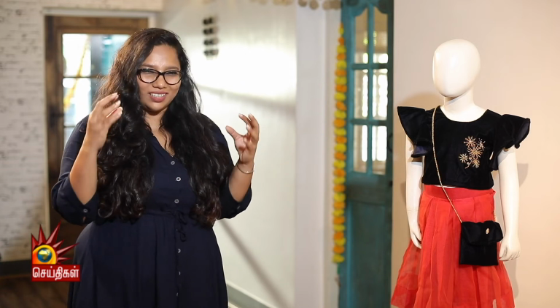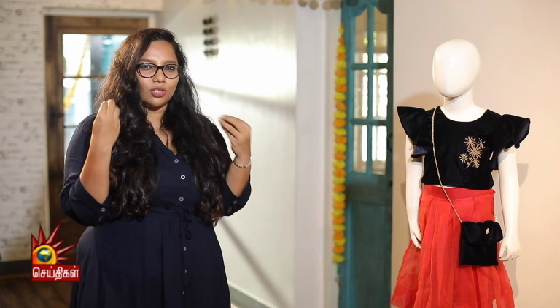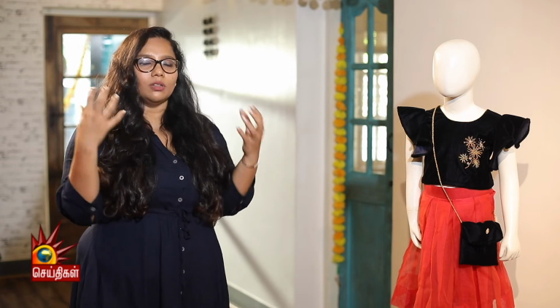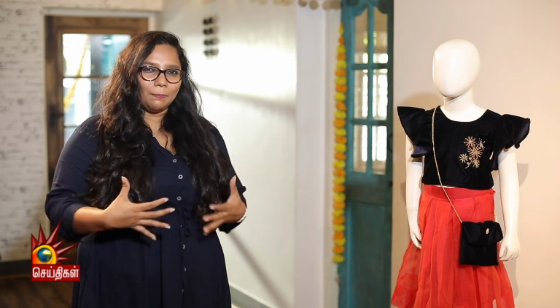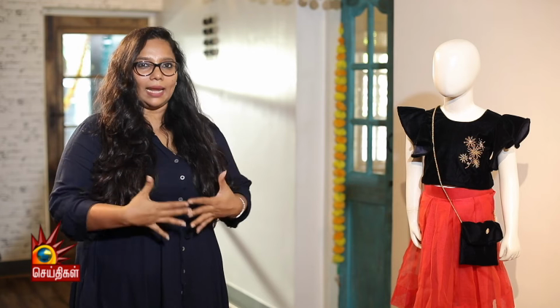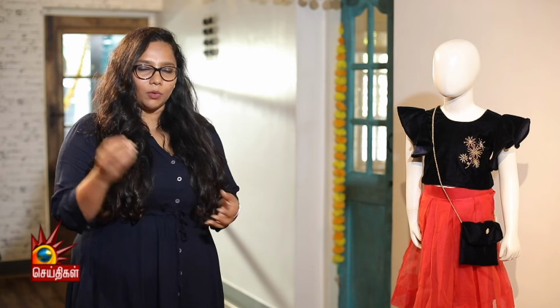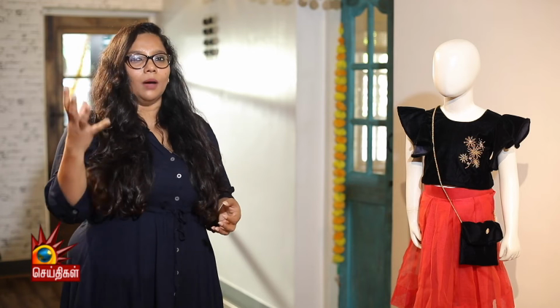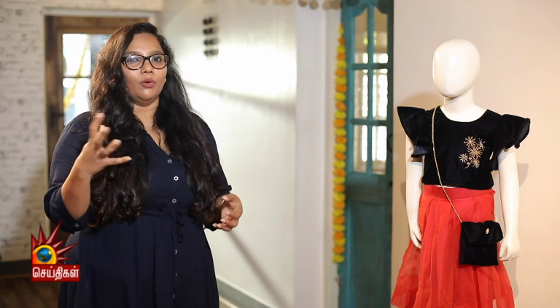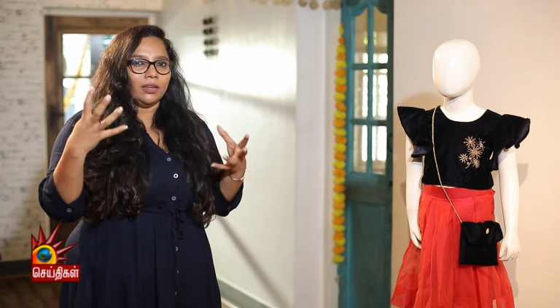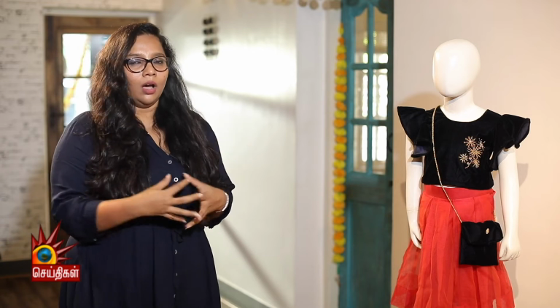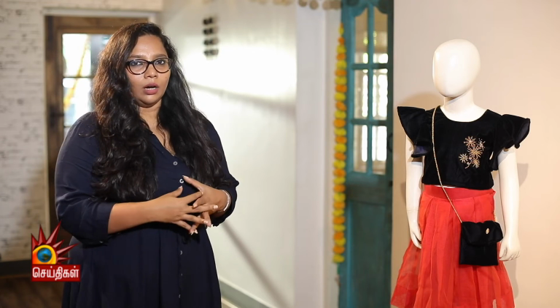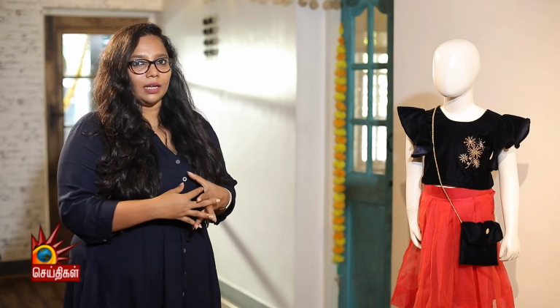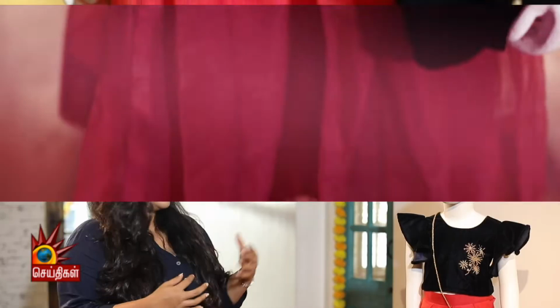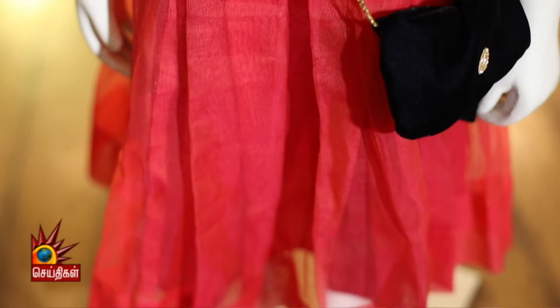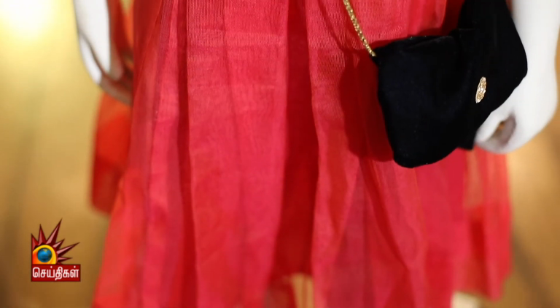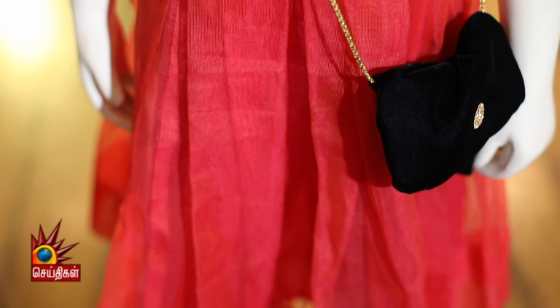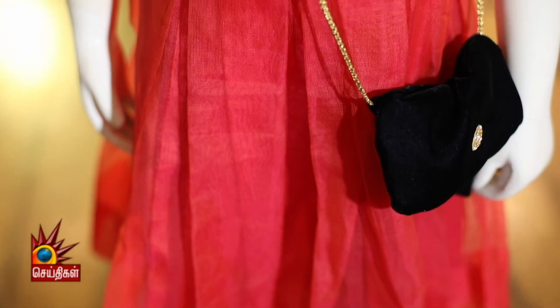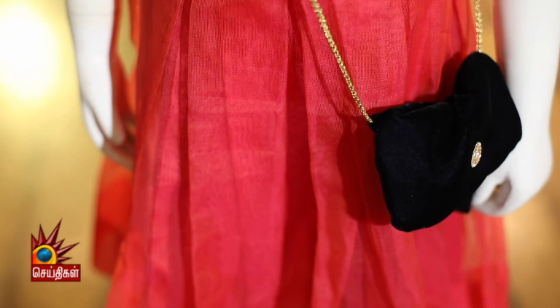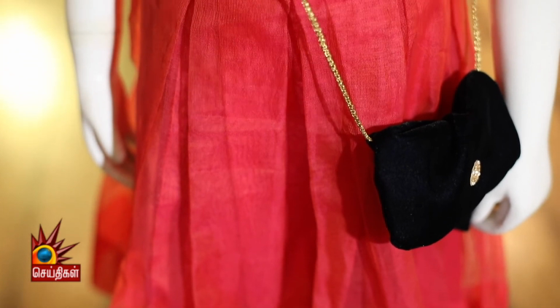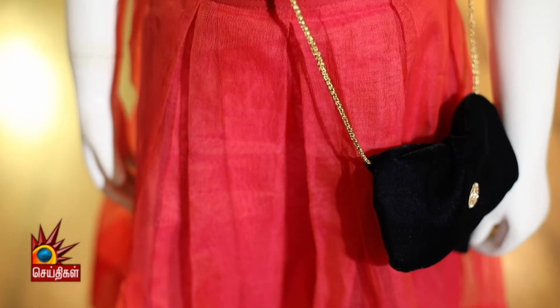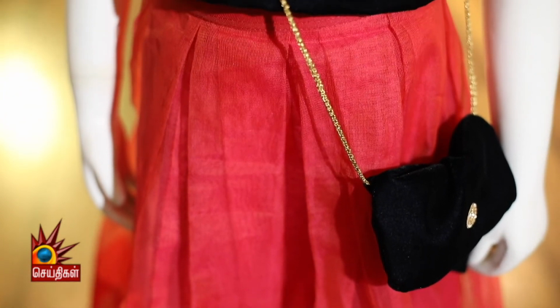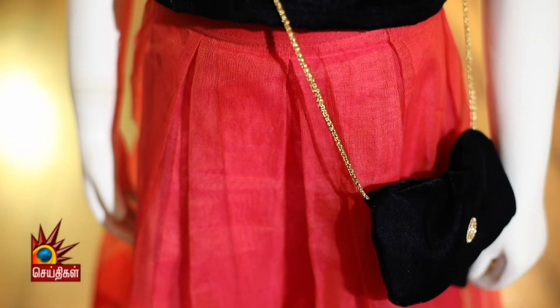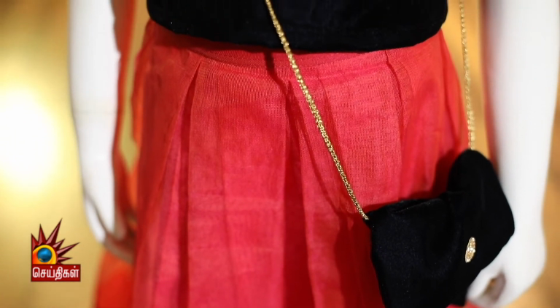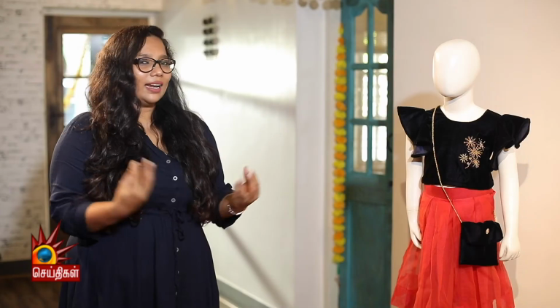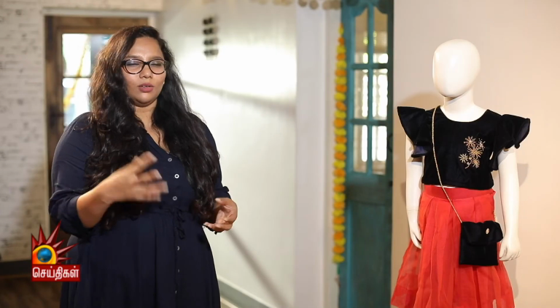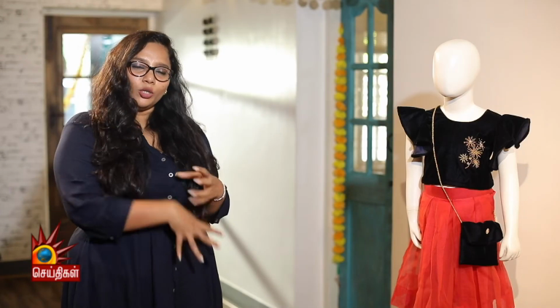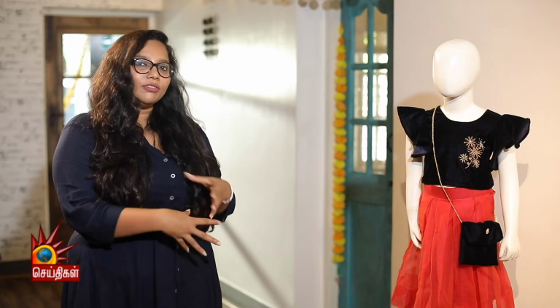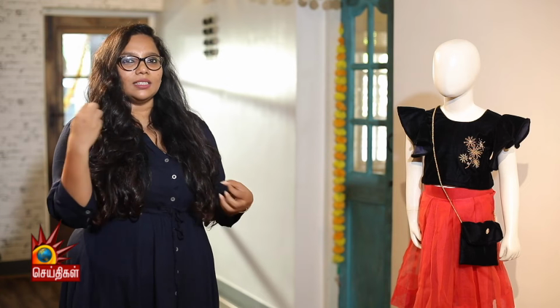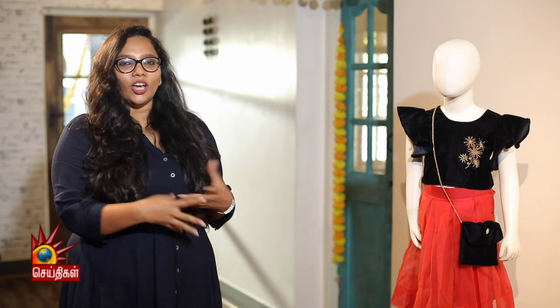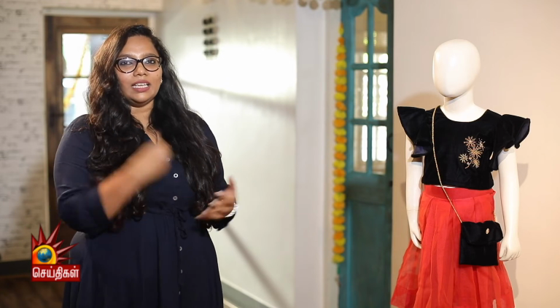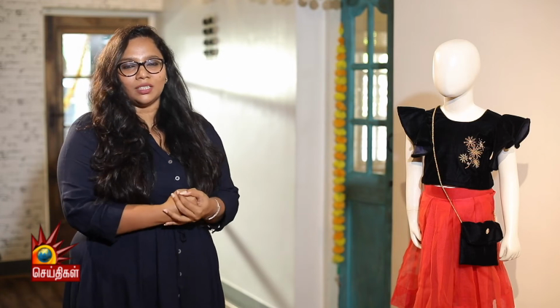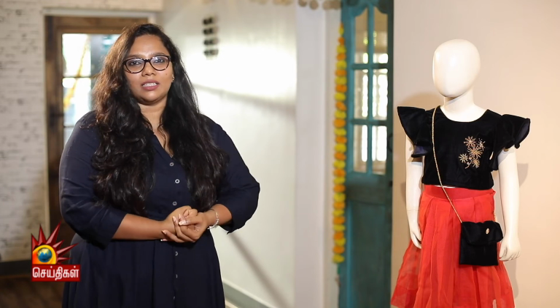This is extra simple, plain — drama and fun in the outfit. As an accessory, we have a handbag purse. Kids, you can put toffees, coins, gifts for festivals.